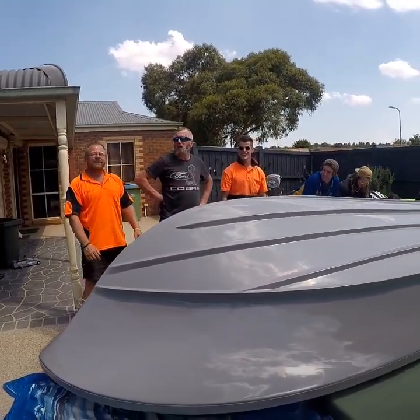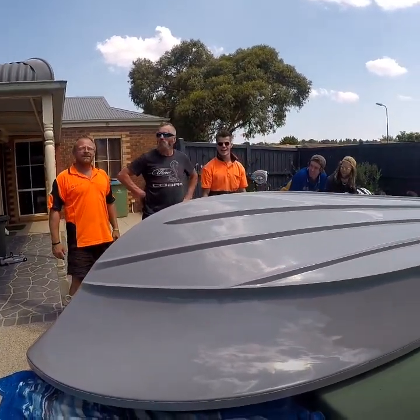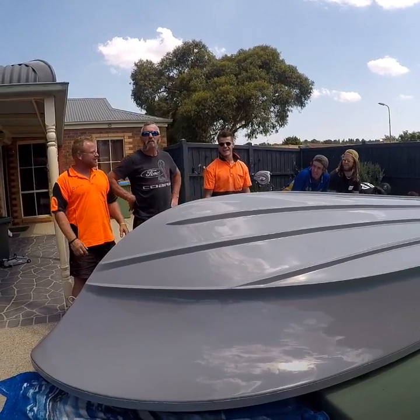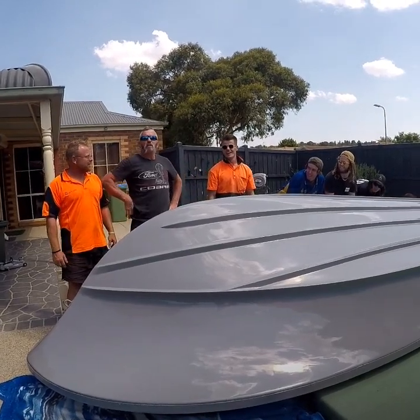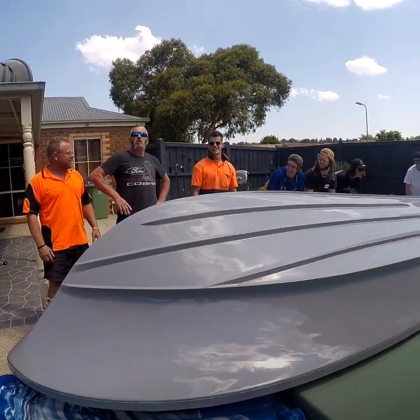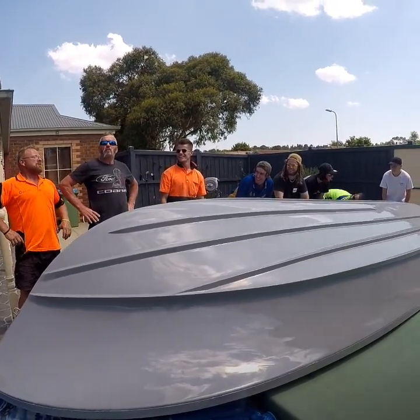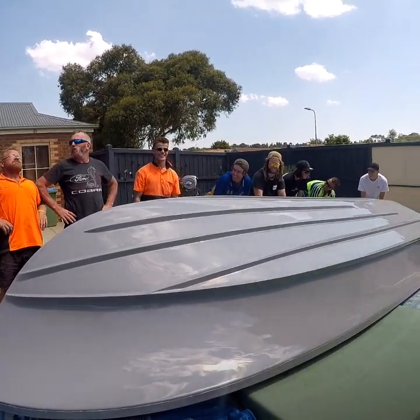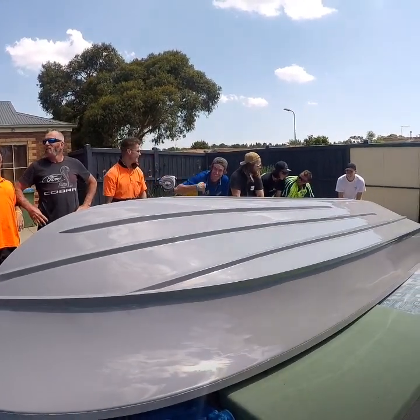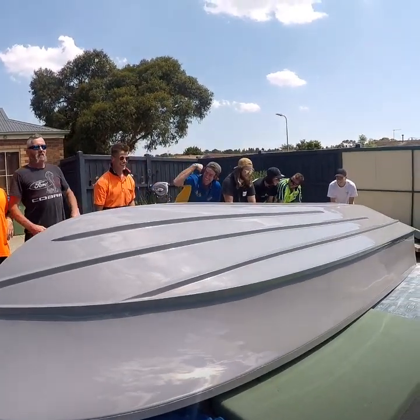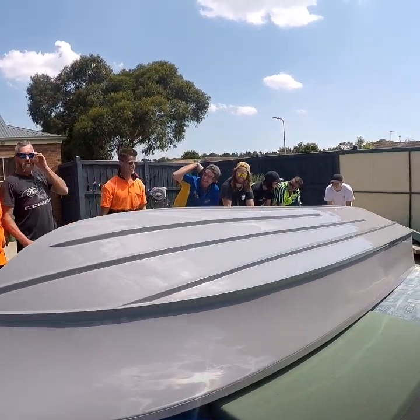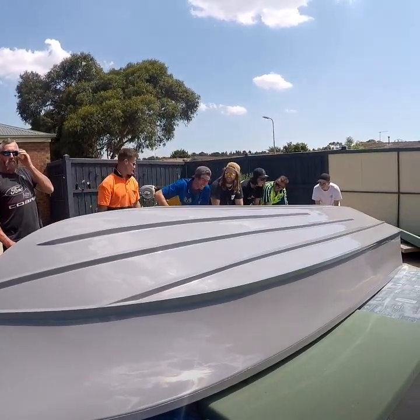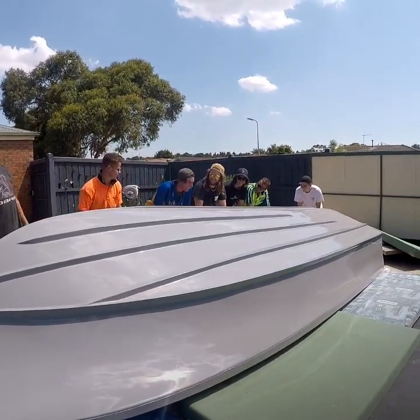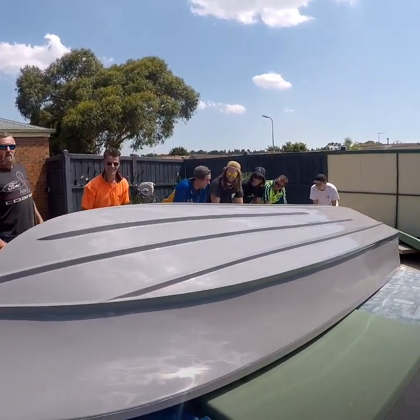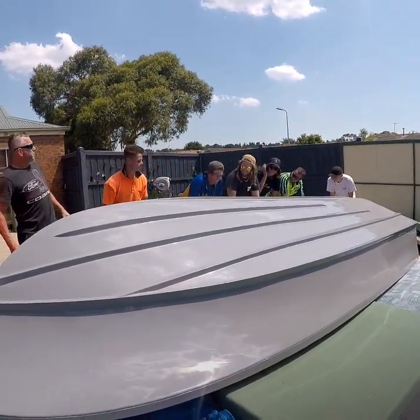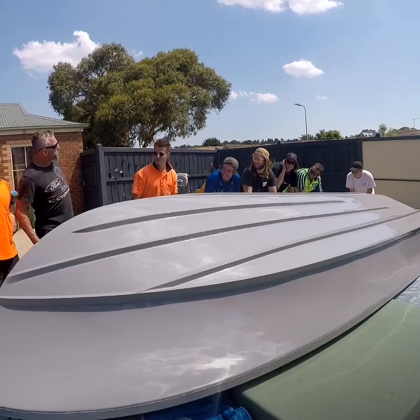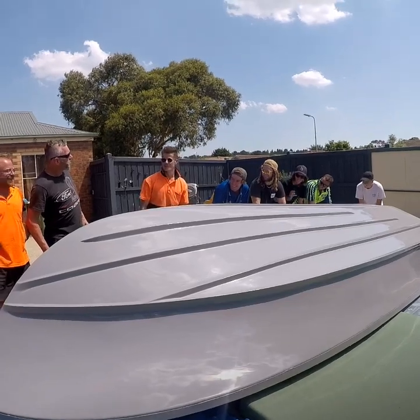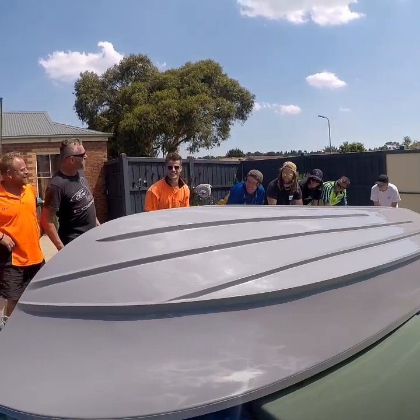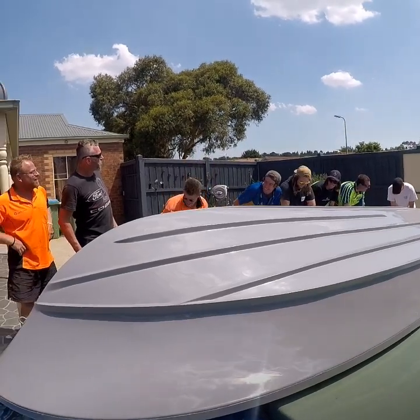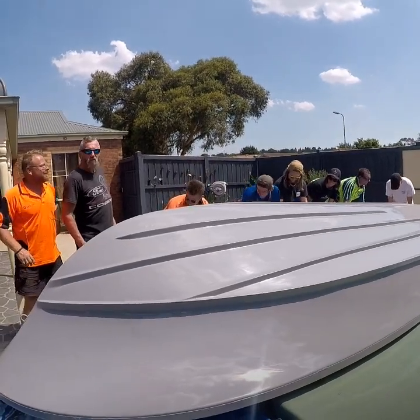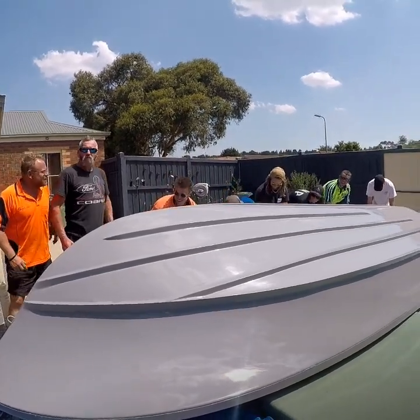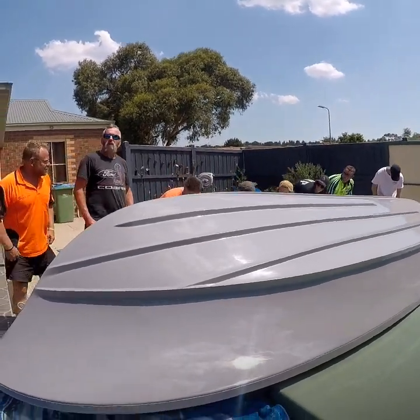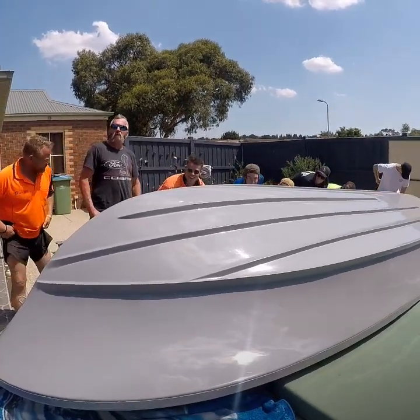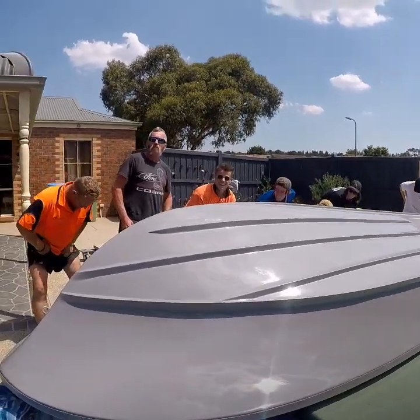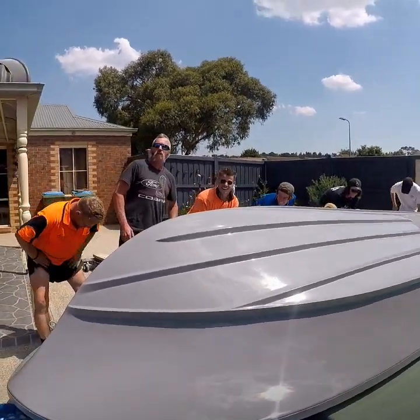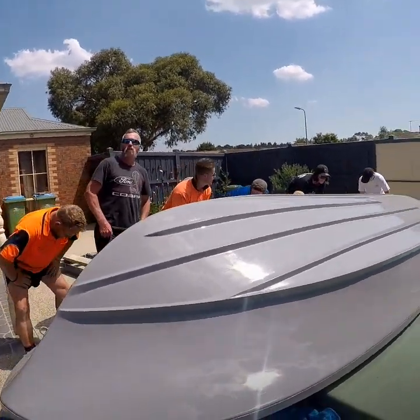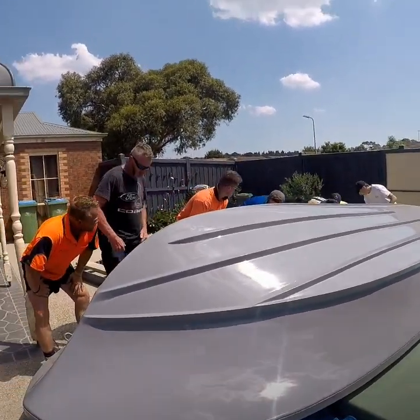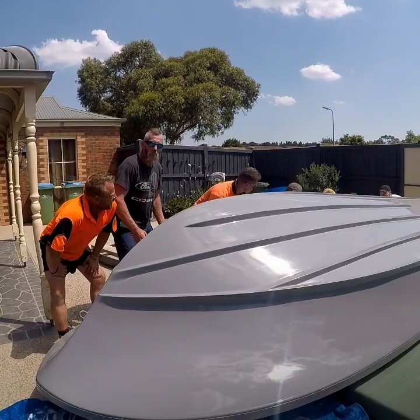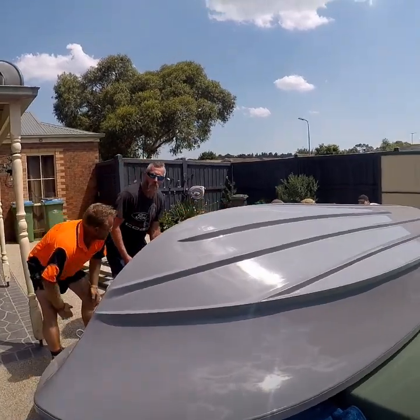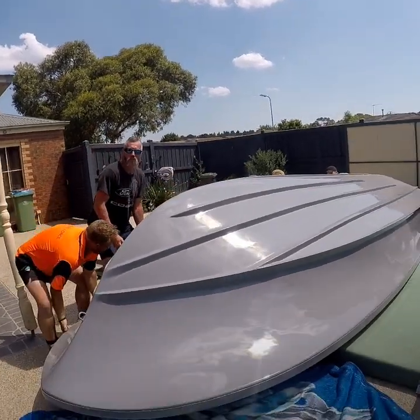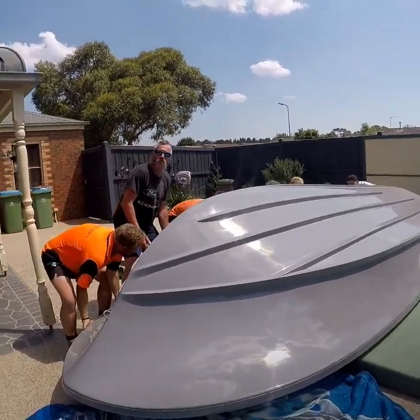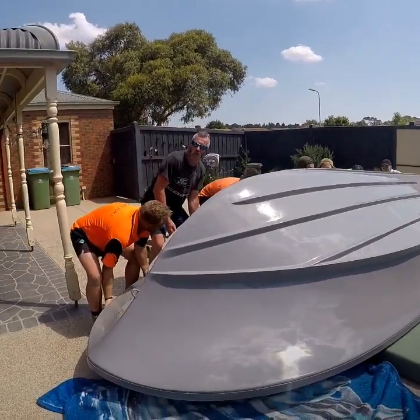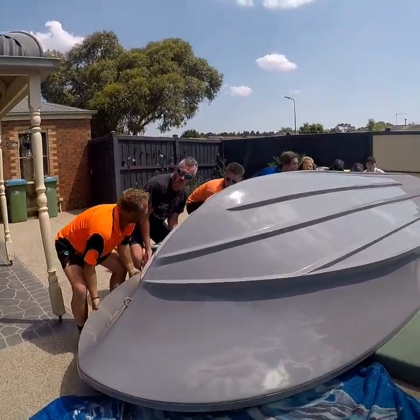We've got the eight guys here. We're going to do the big flip on the big V-19. Are you set boys? This is how you flip the V-19 guys, on a hot sunny 35 degree day.